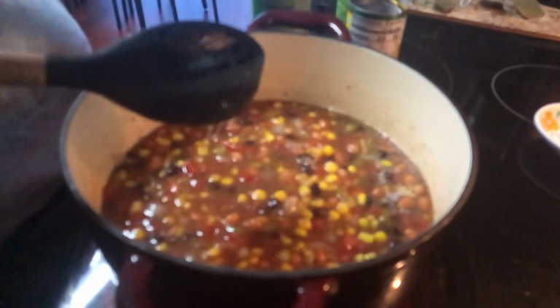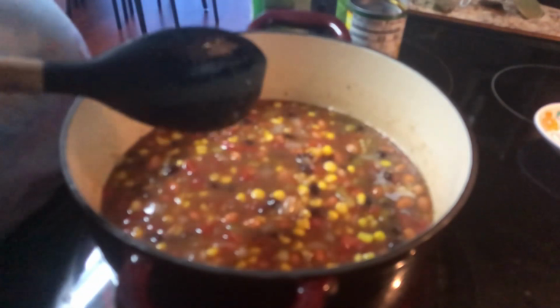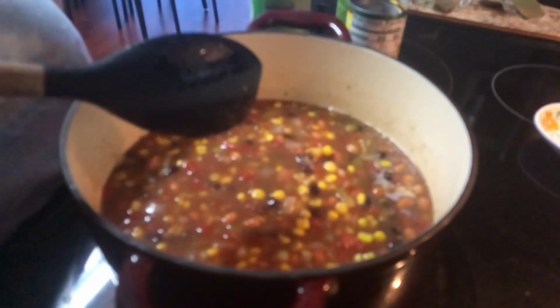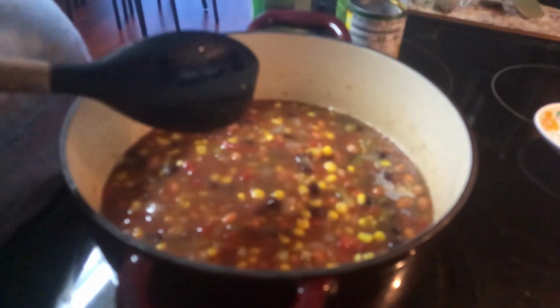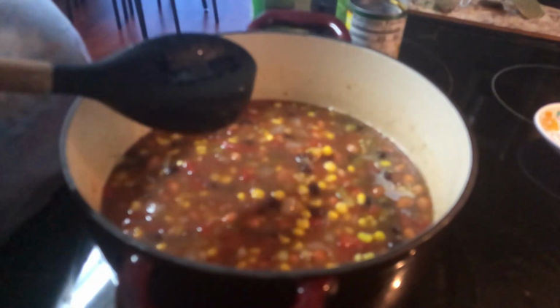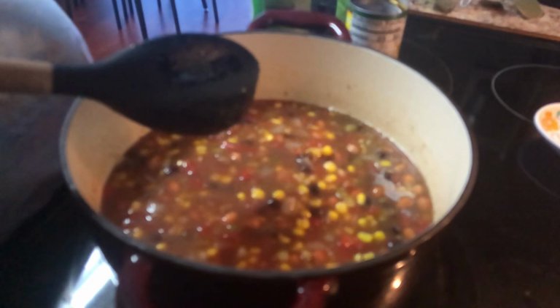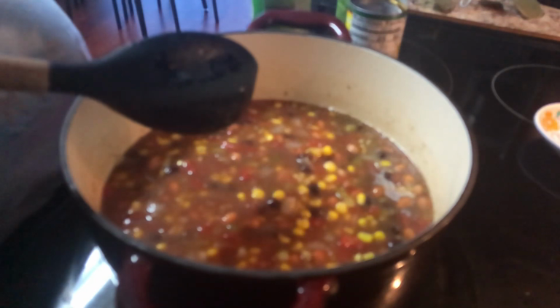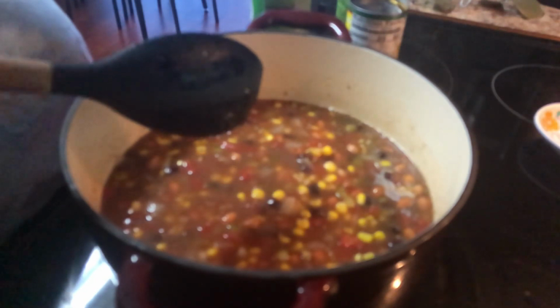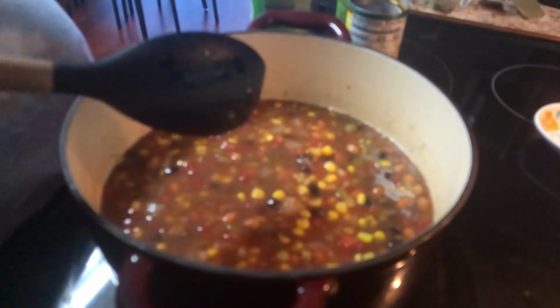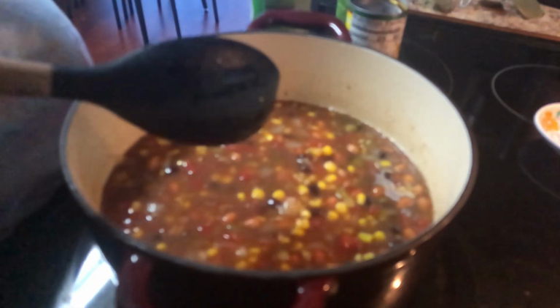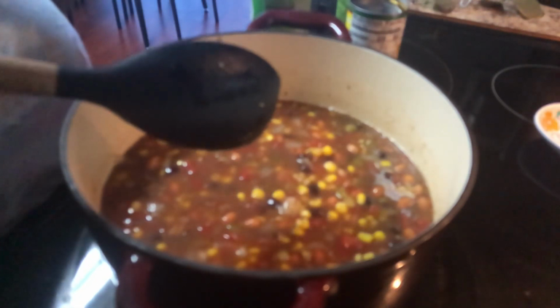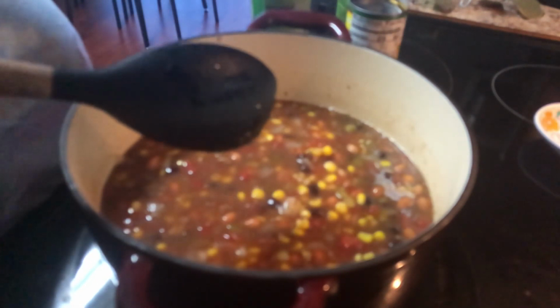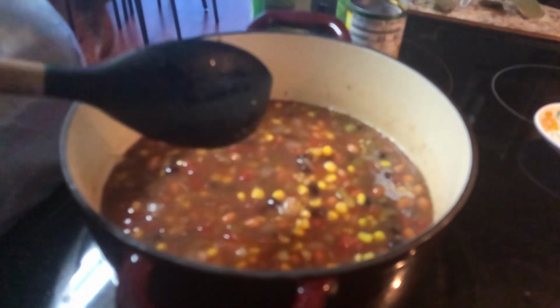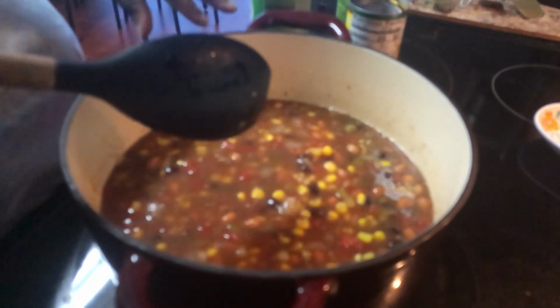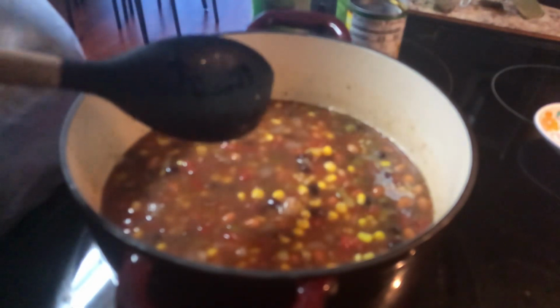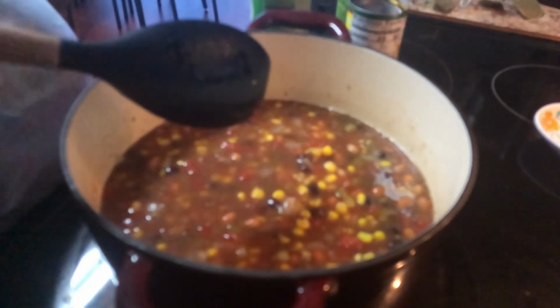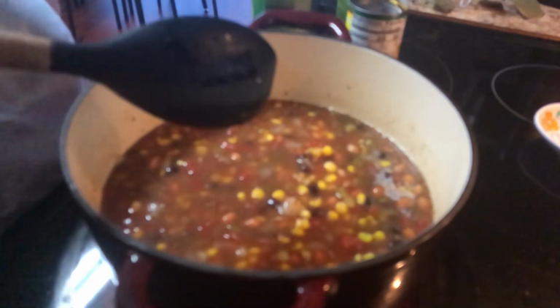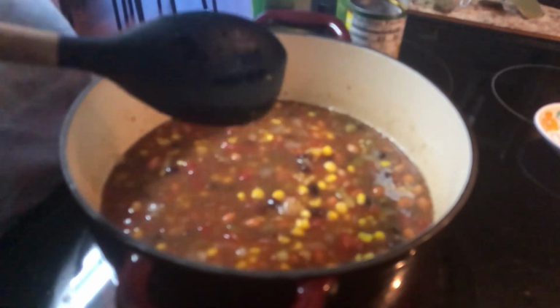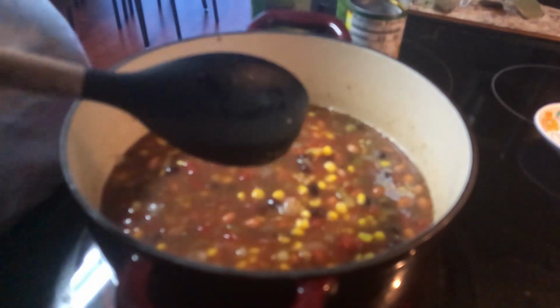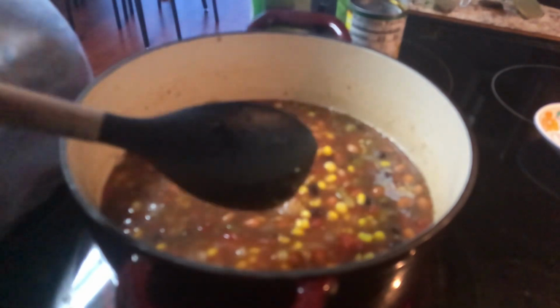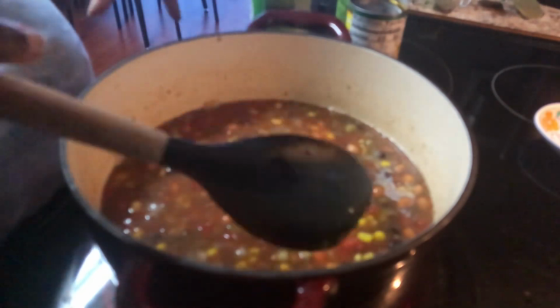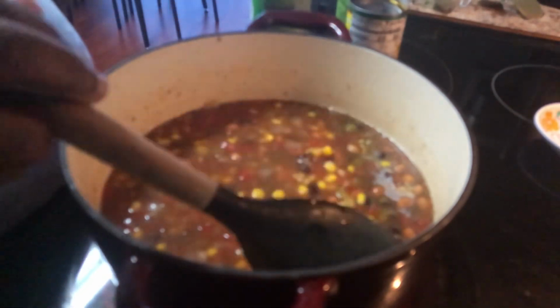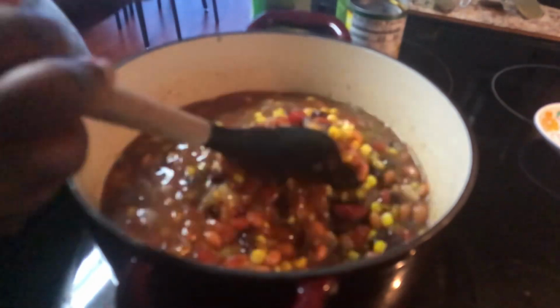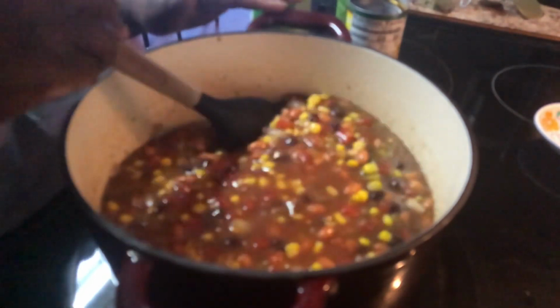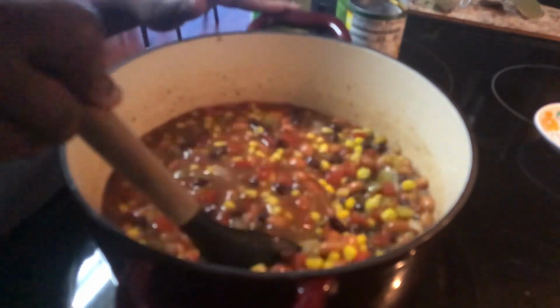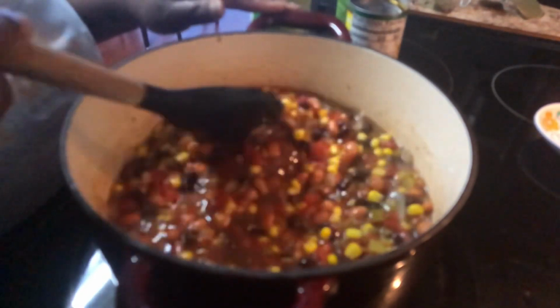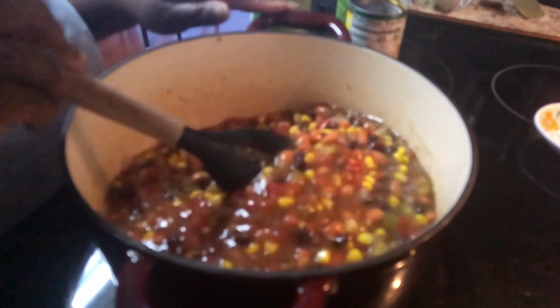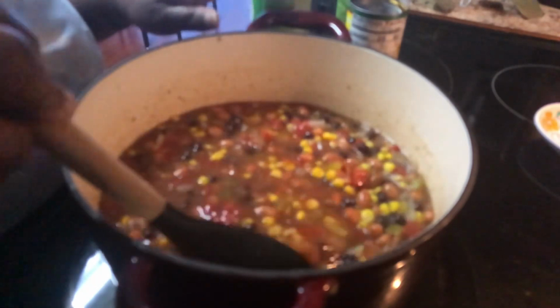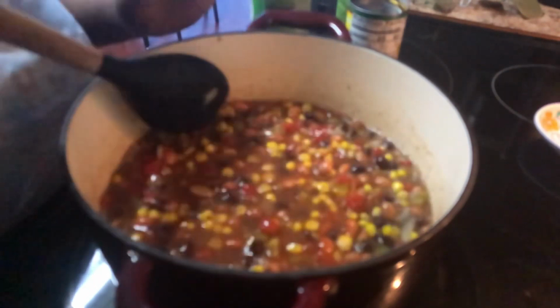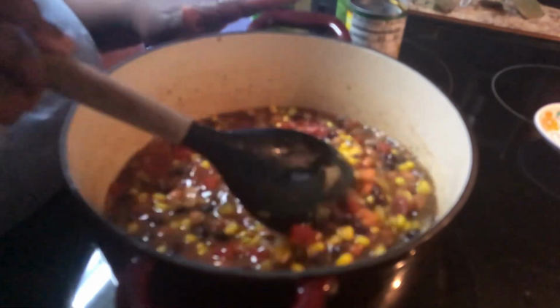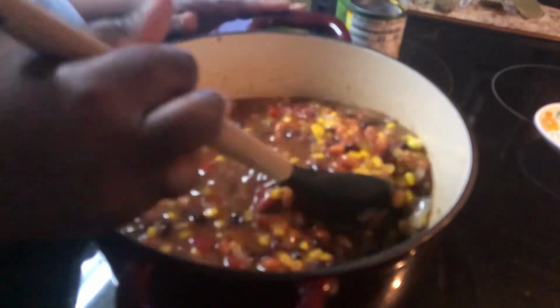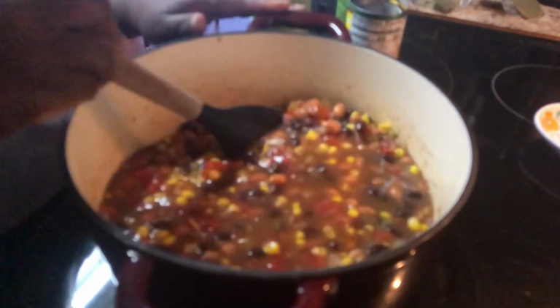On the side I cooked up some ground turkey. I'm going to add that separately since my daughter doesn't eat meat, so you can add in whatever ground meat you would like.